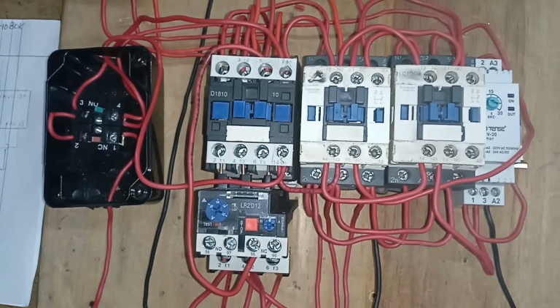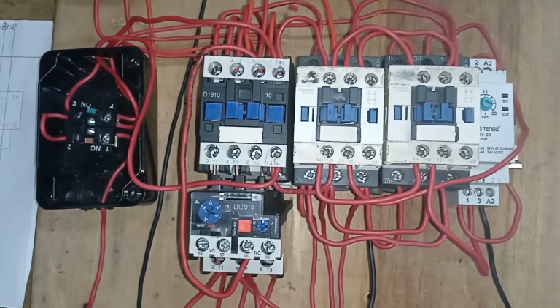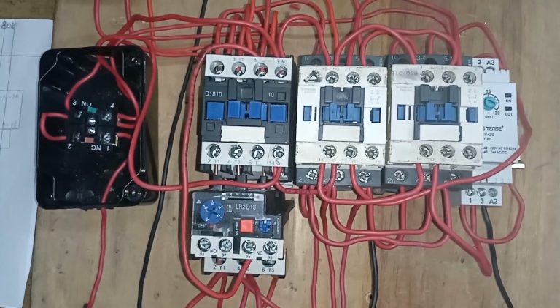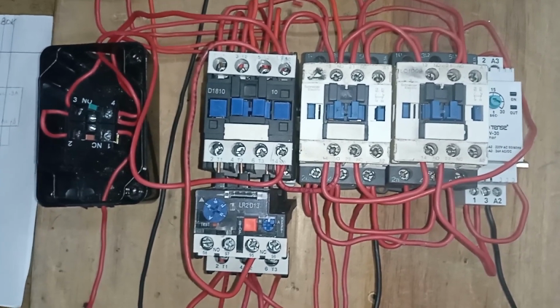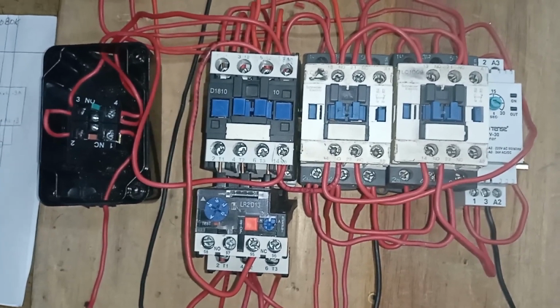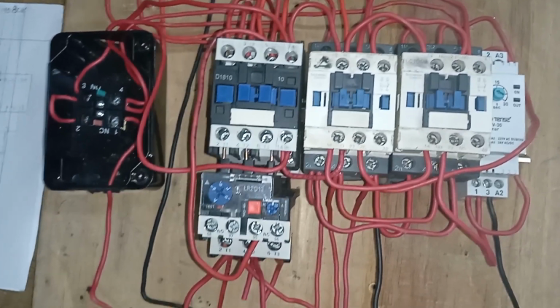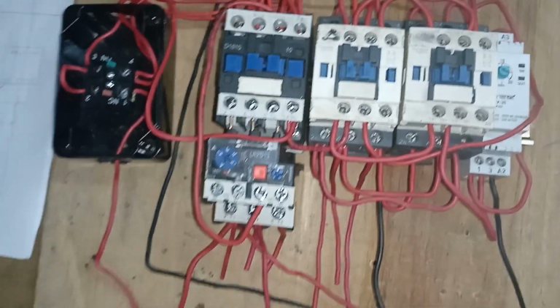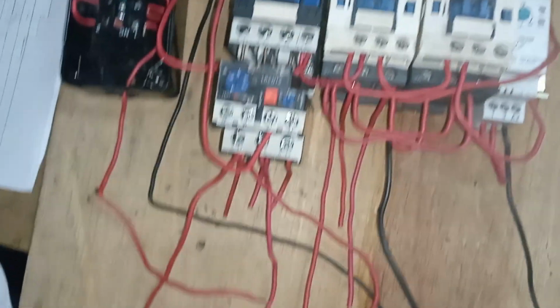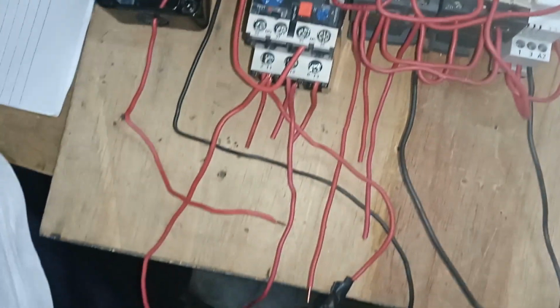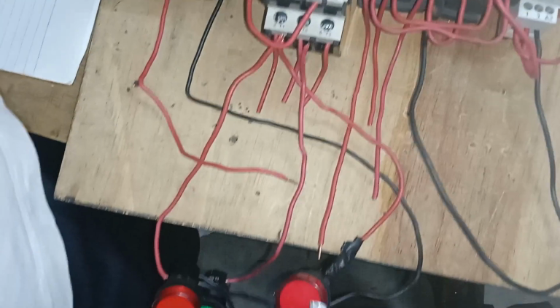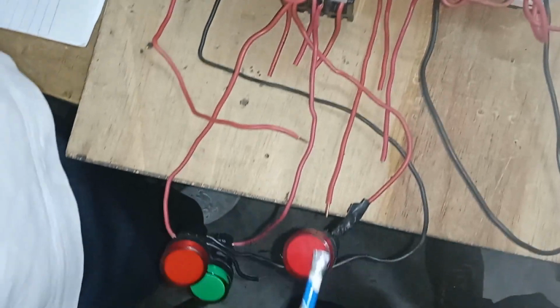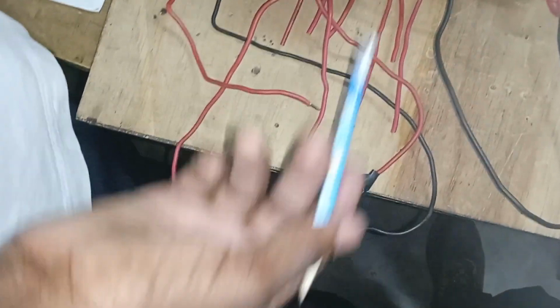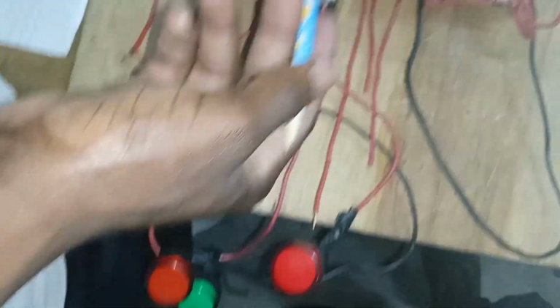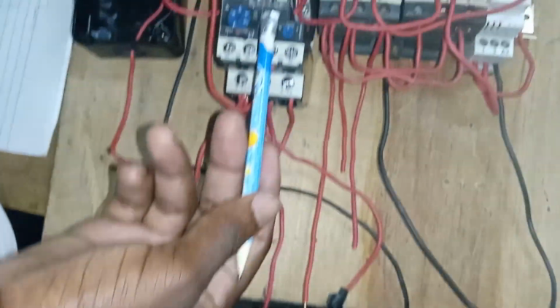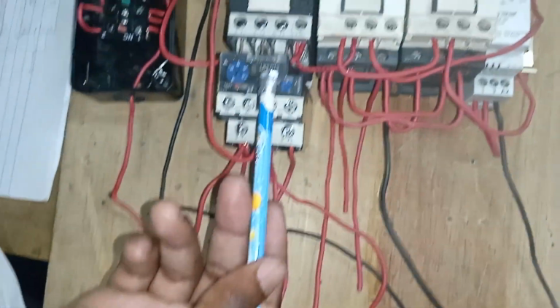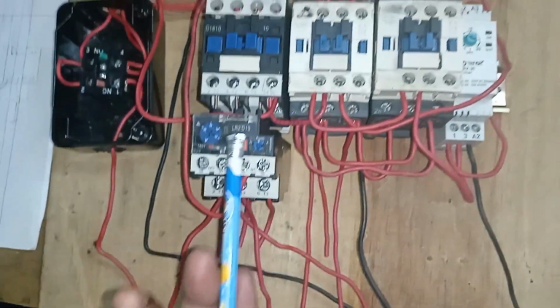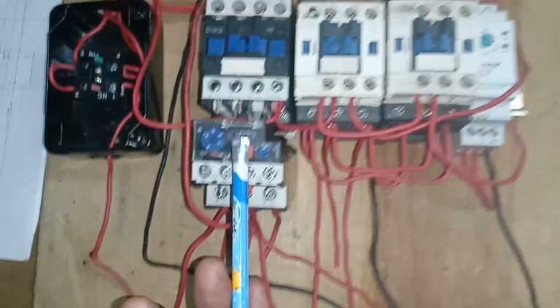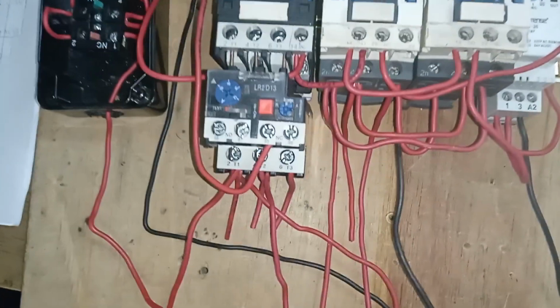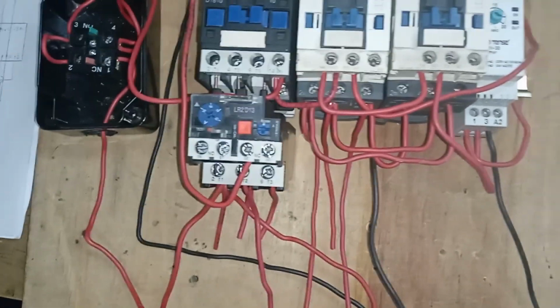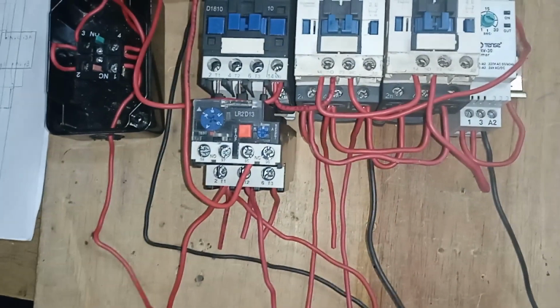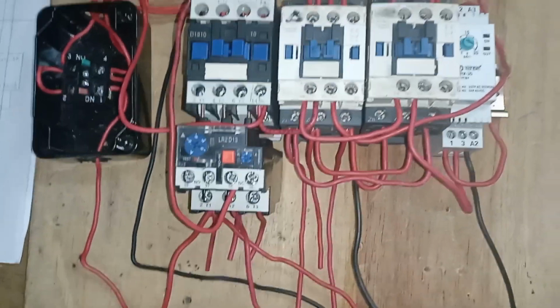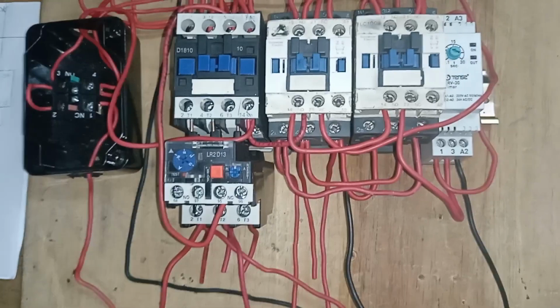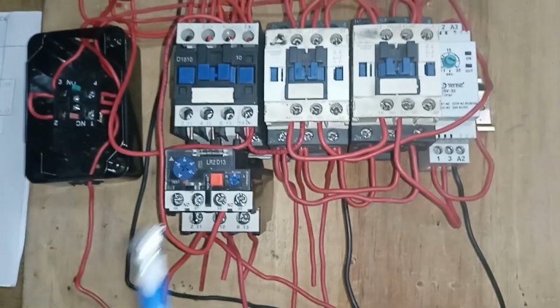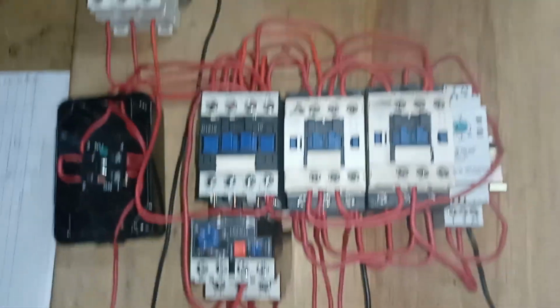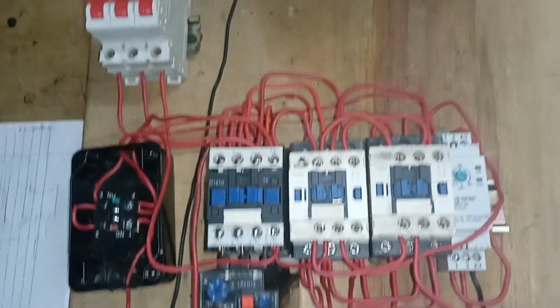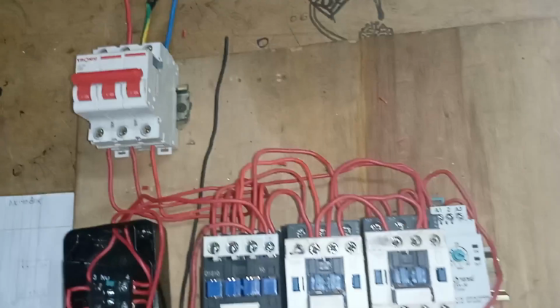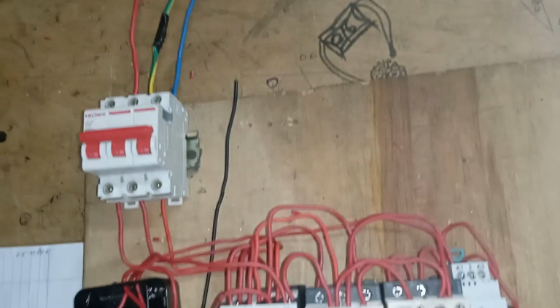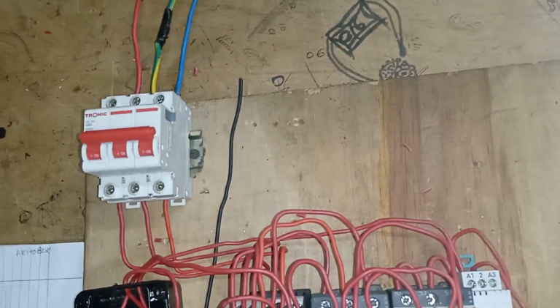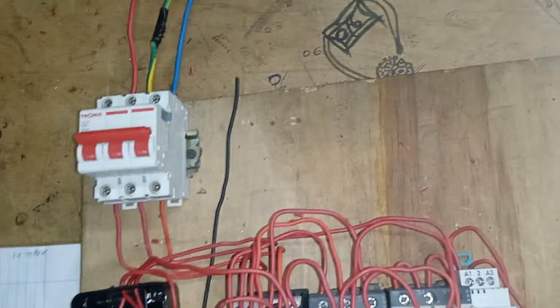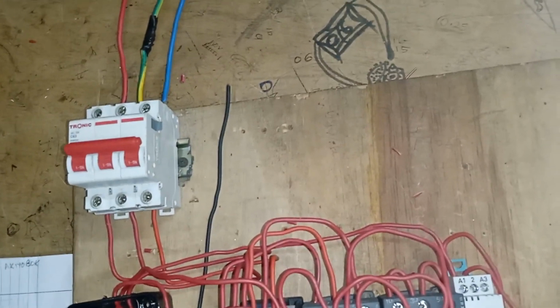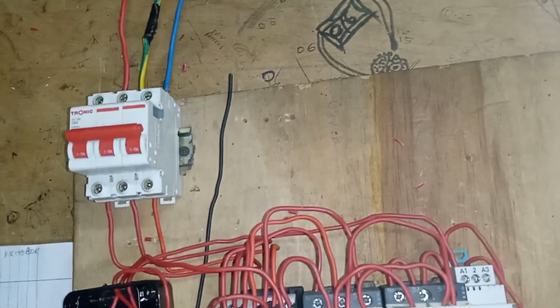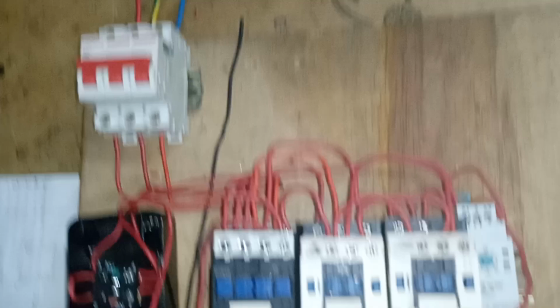And as I have explained about the indicators here, this one is to show that L1 is powered, this one is to show that L2 is powered, and this one is to show that L3 is powered.